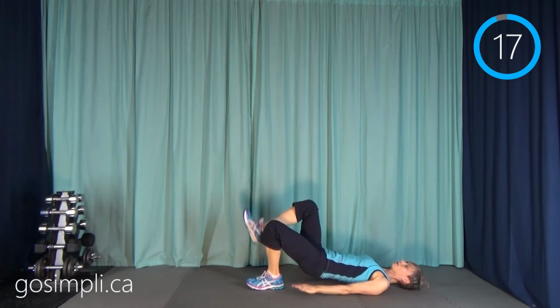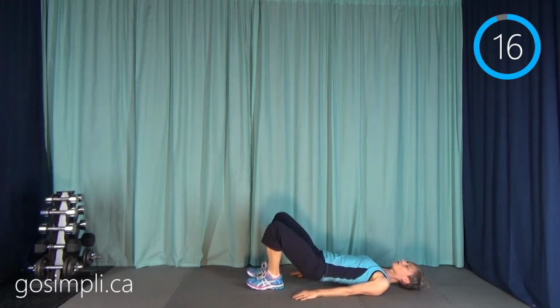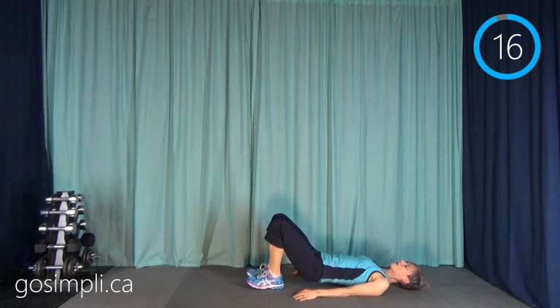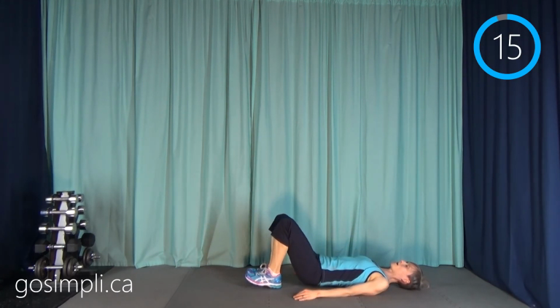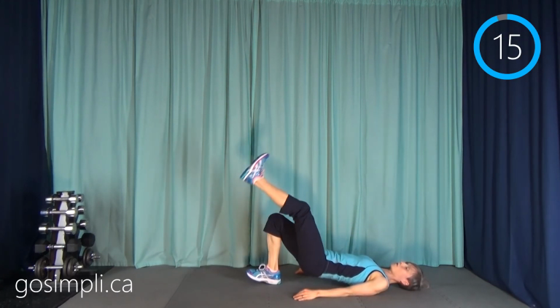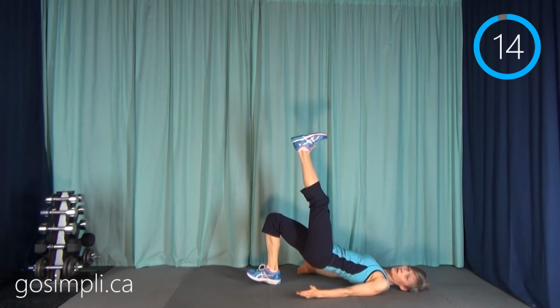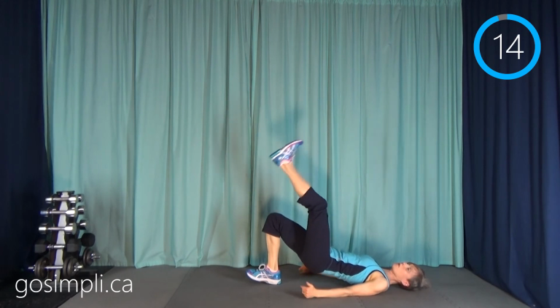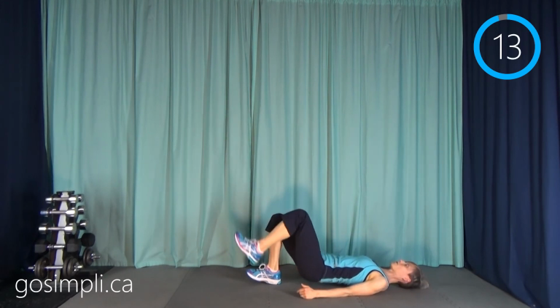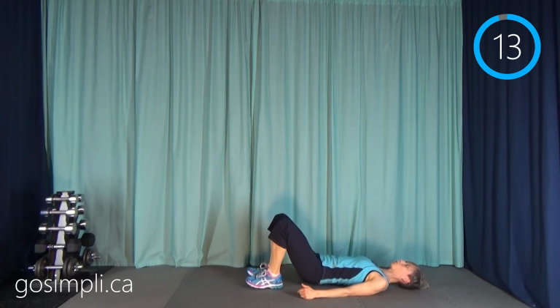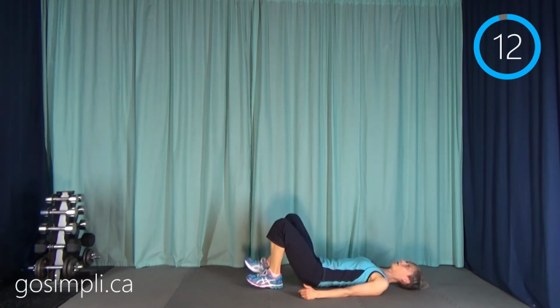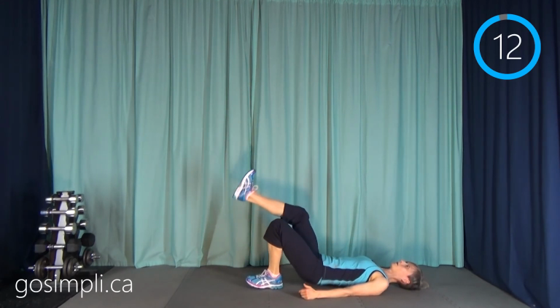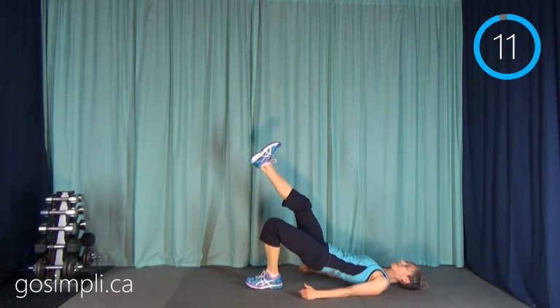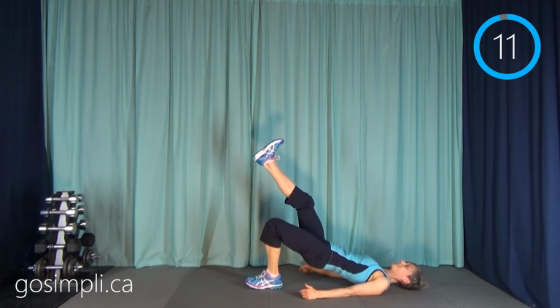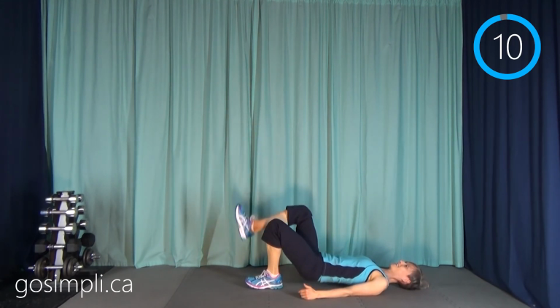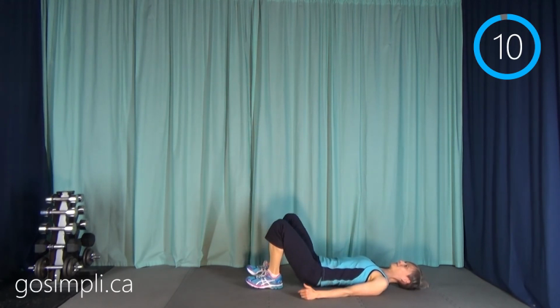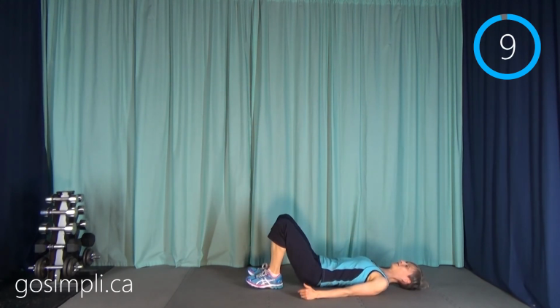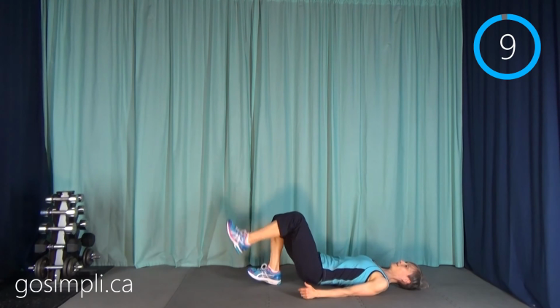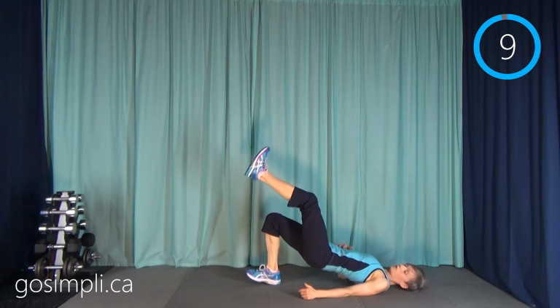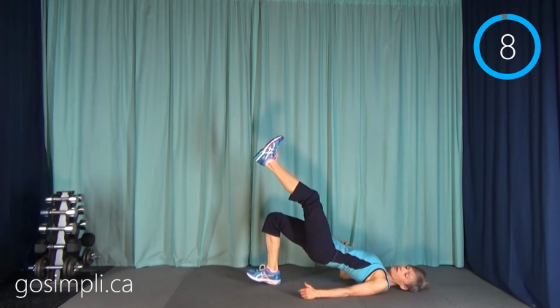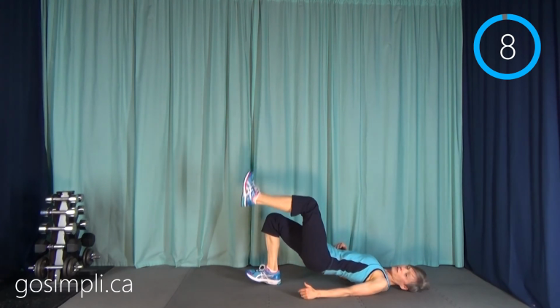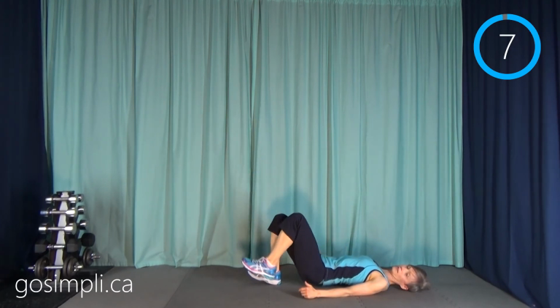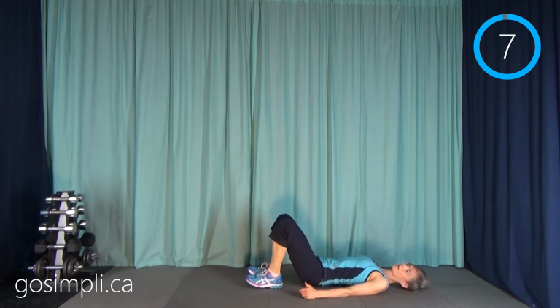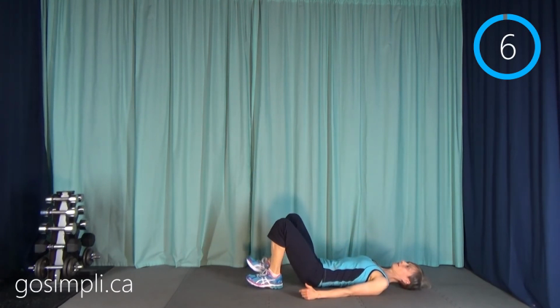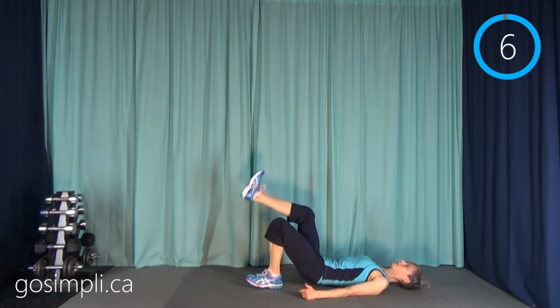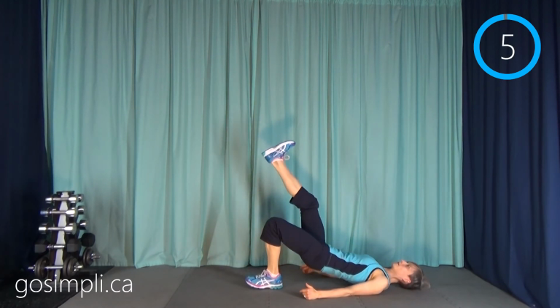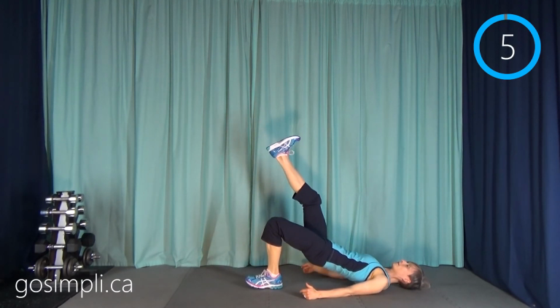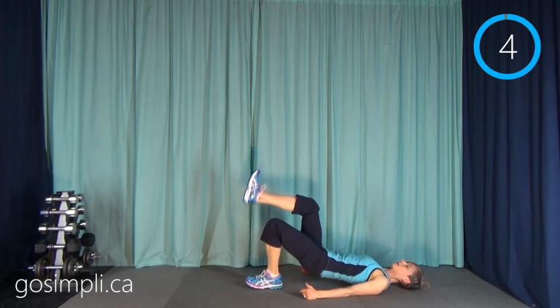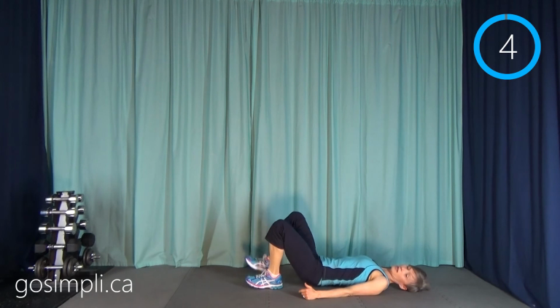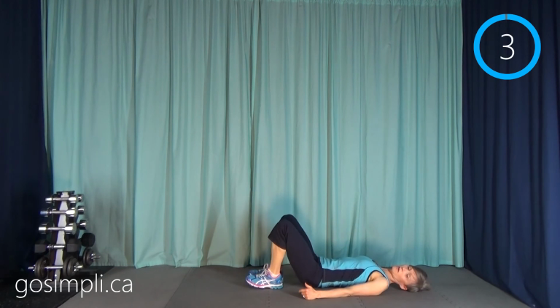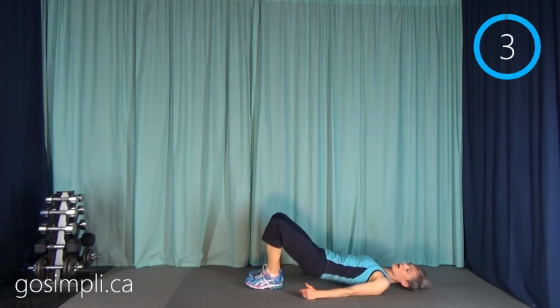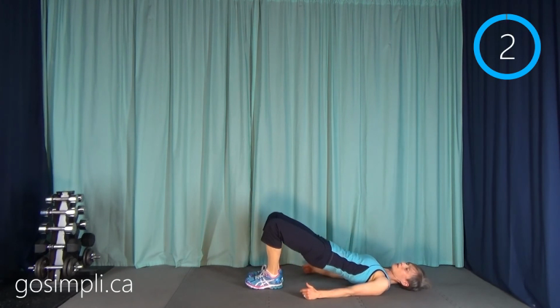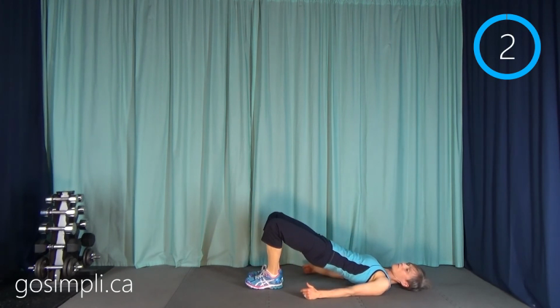You can just rest your hands down. Keep your core in, and you can always go back to that two-legged one.